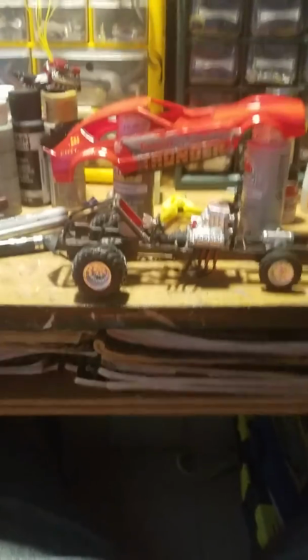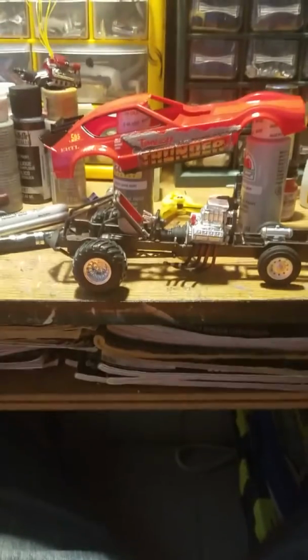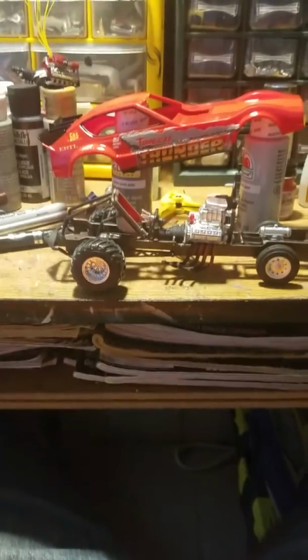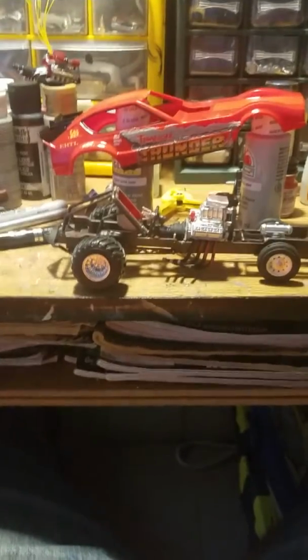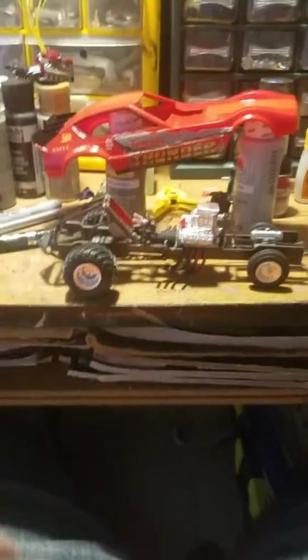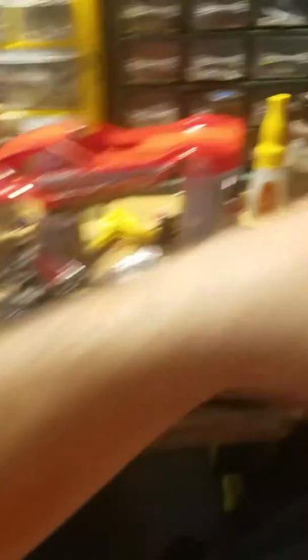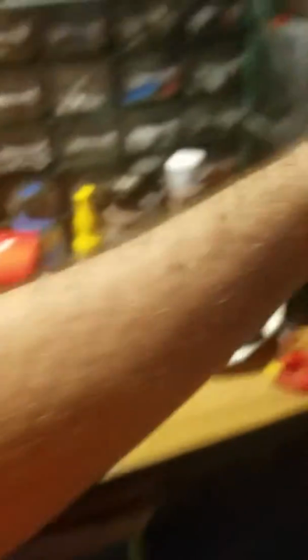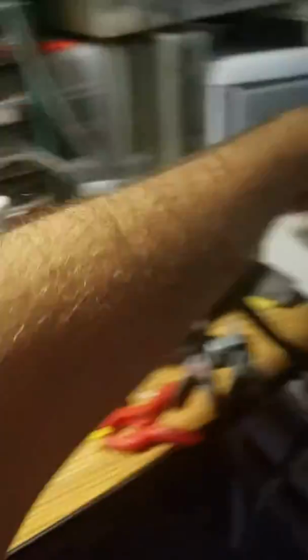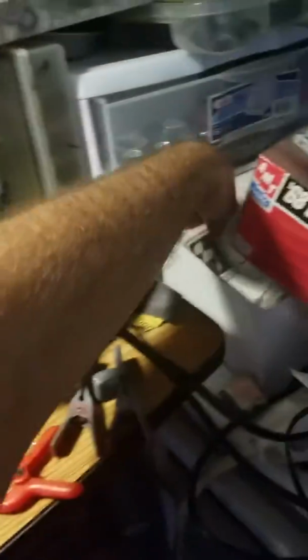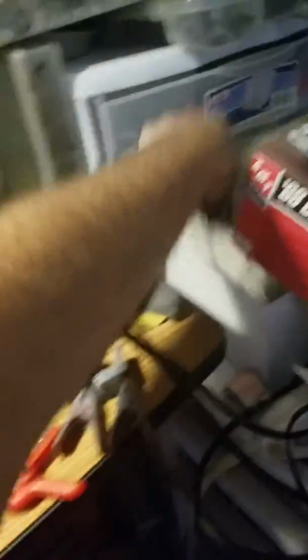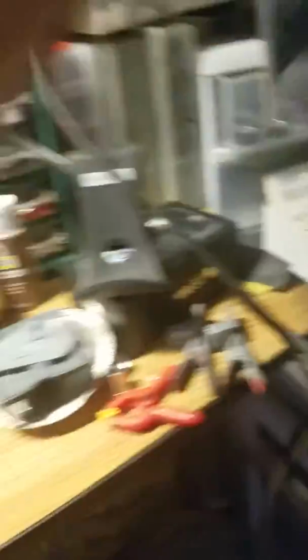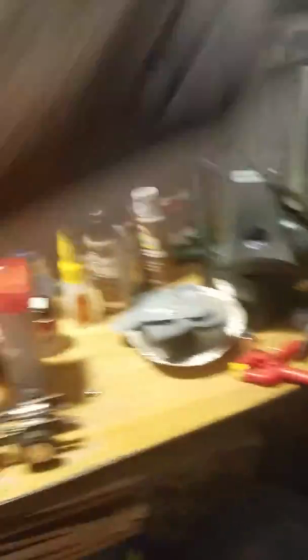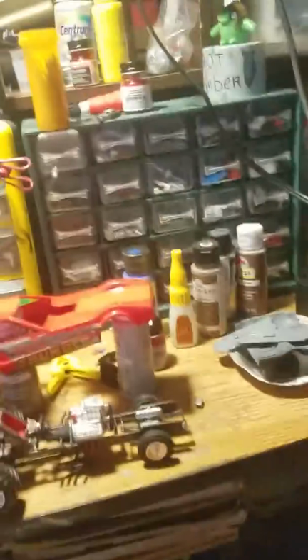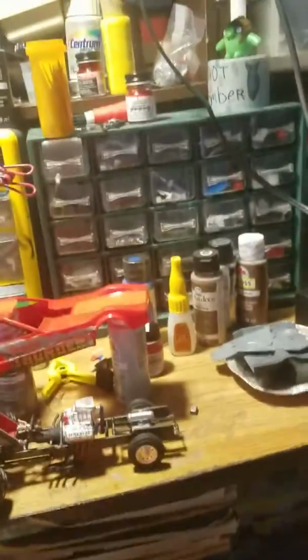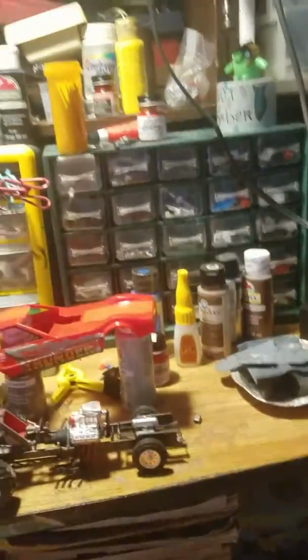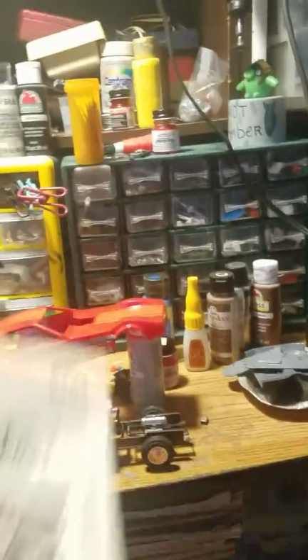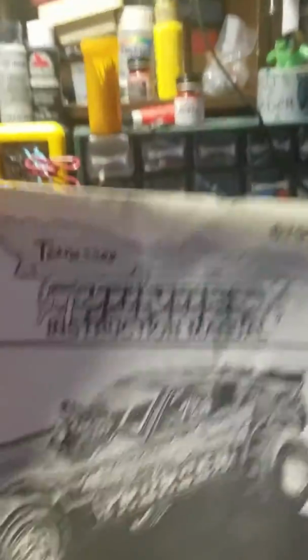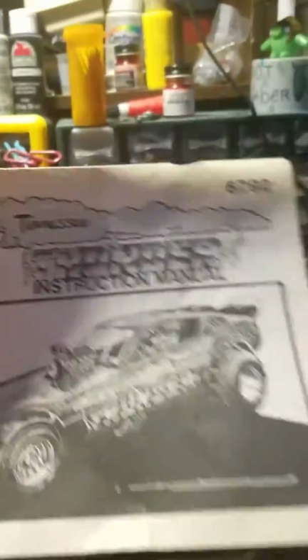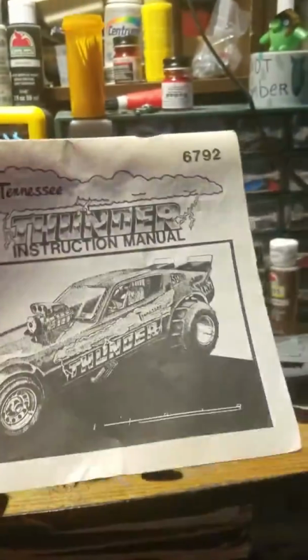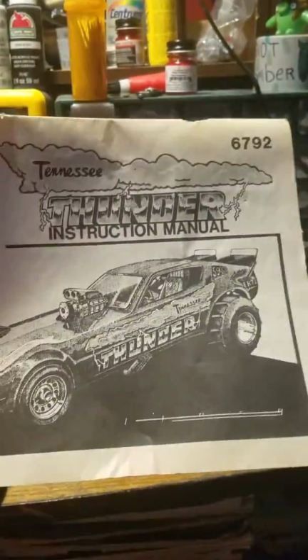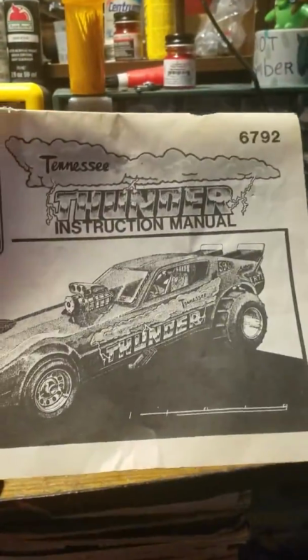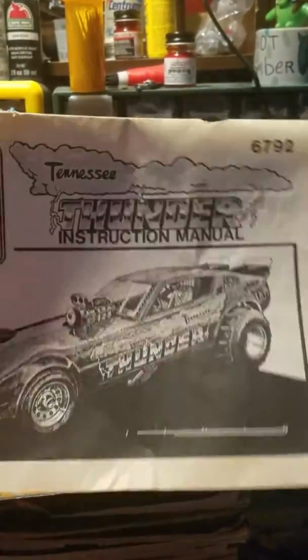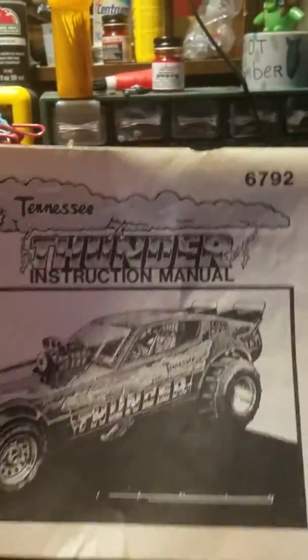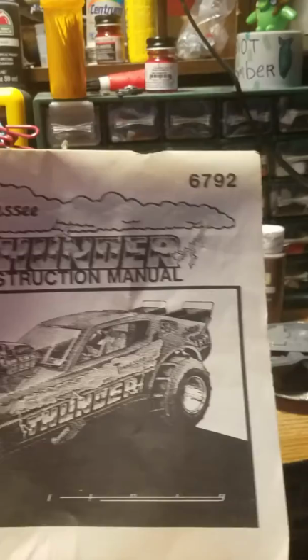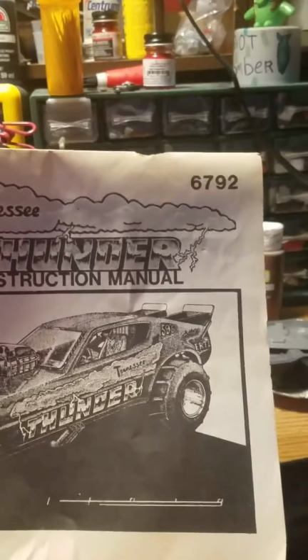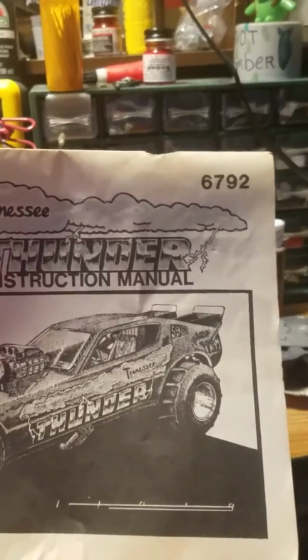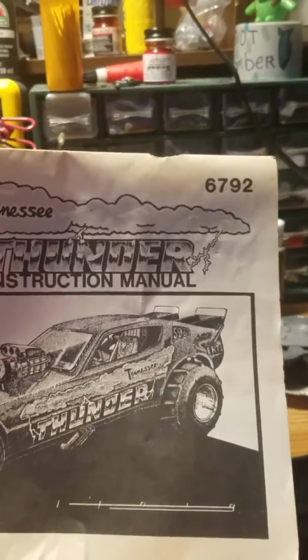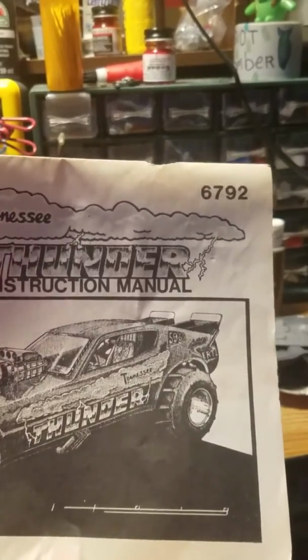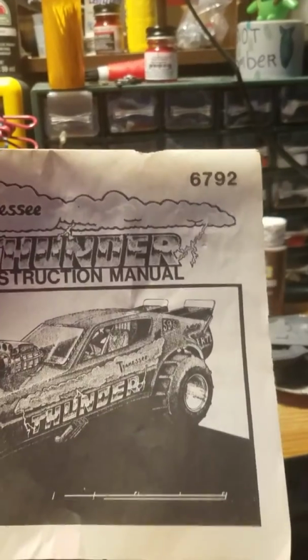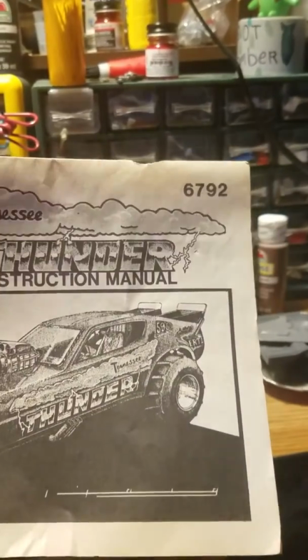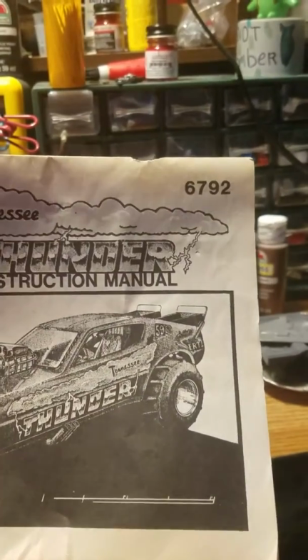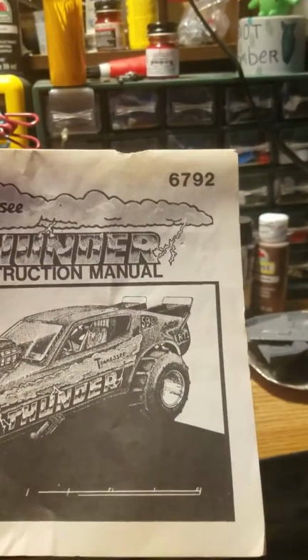Here's the box art and directions right here. There's the kit number if you can find it online.